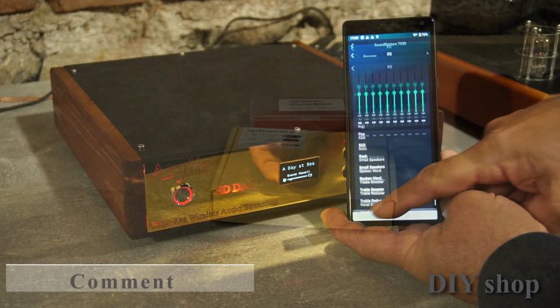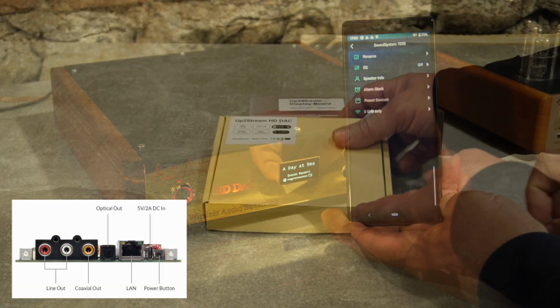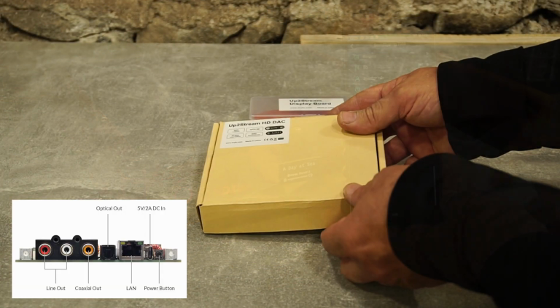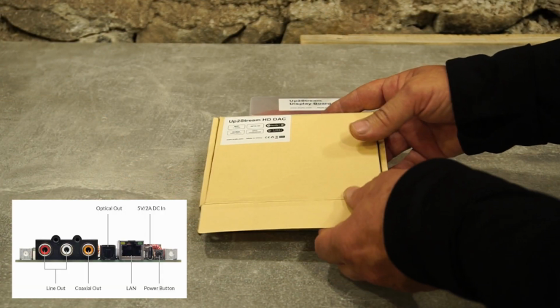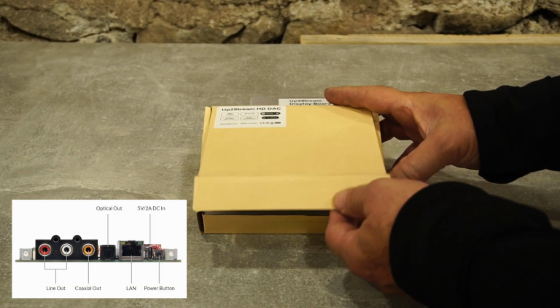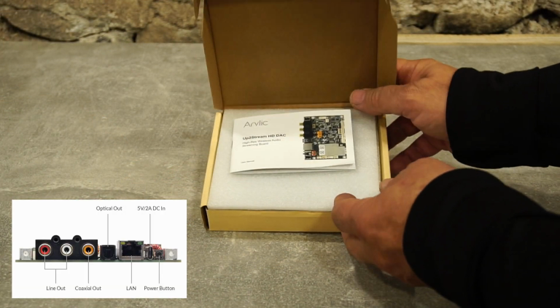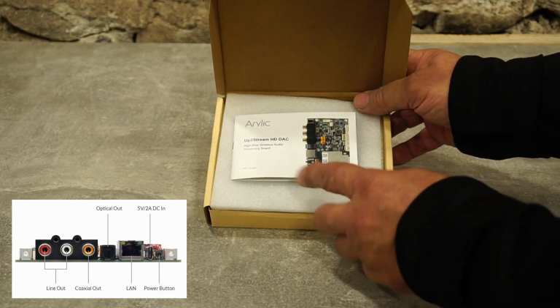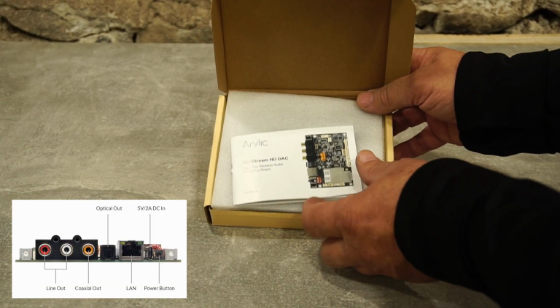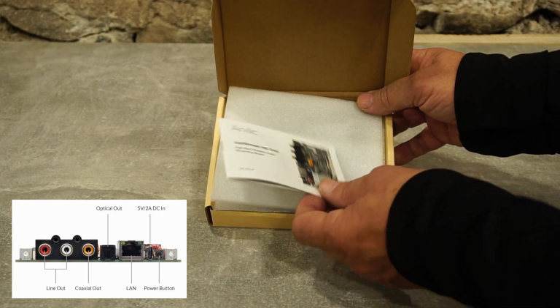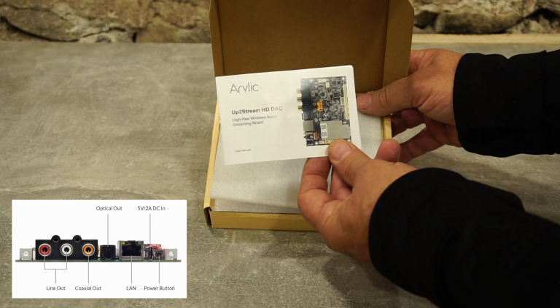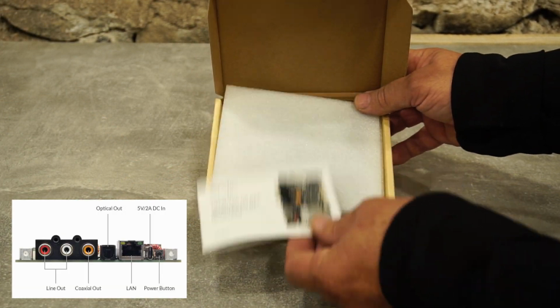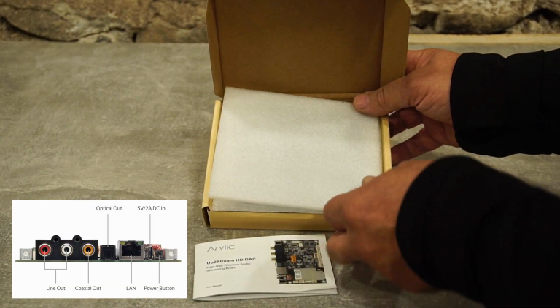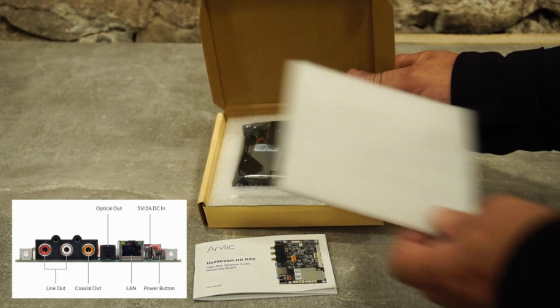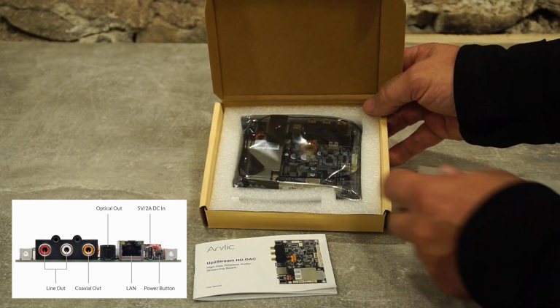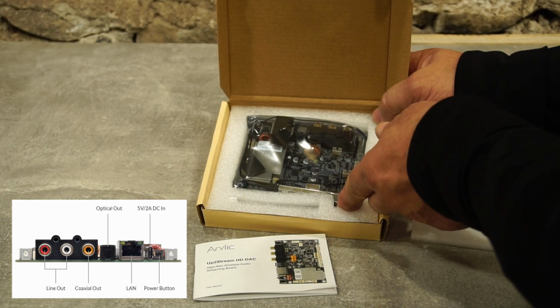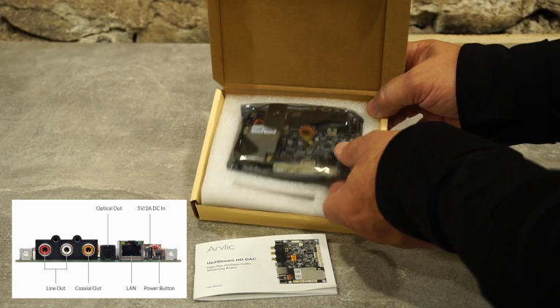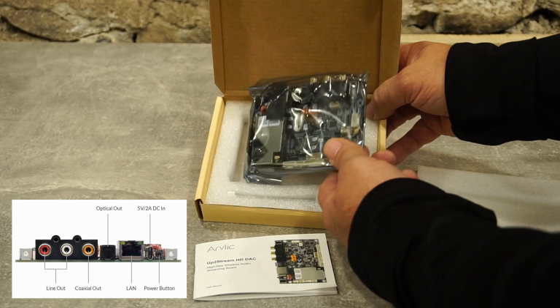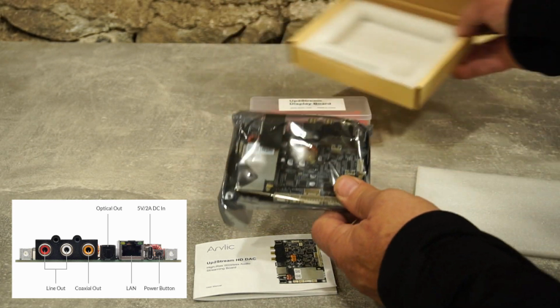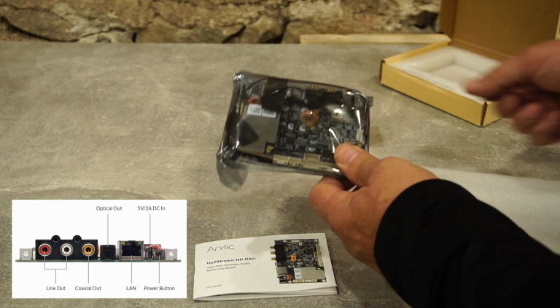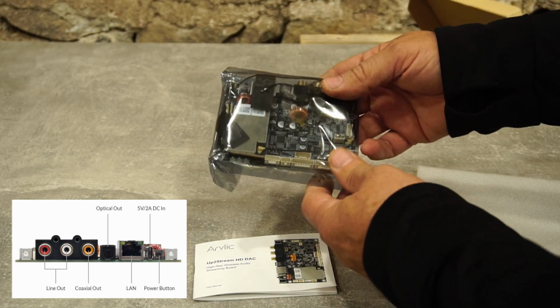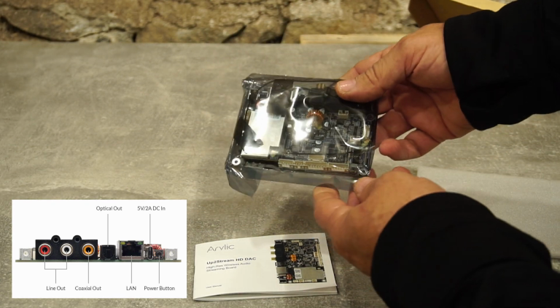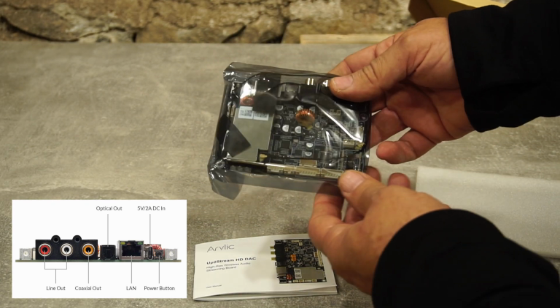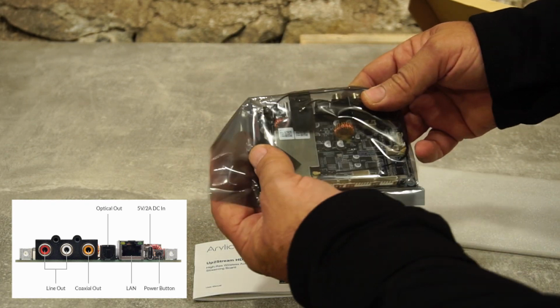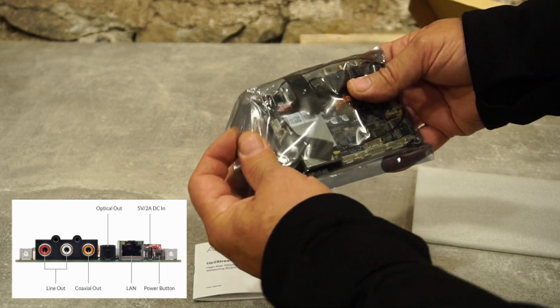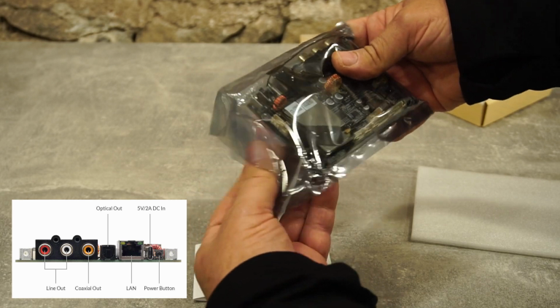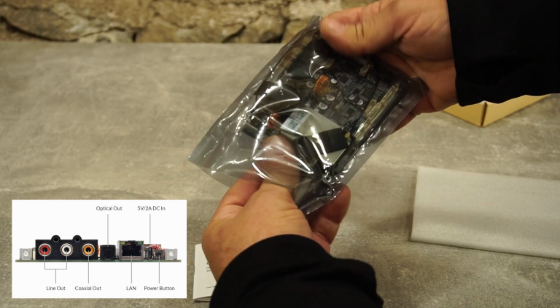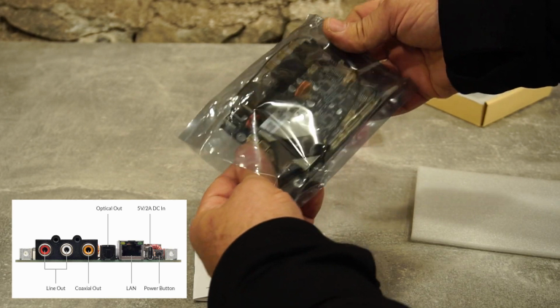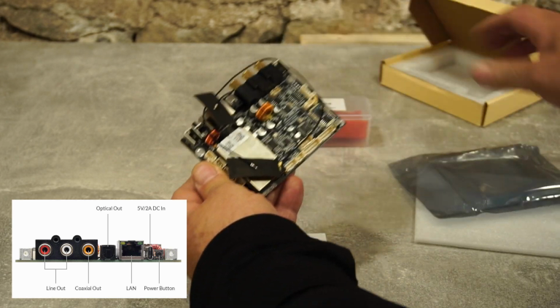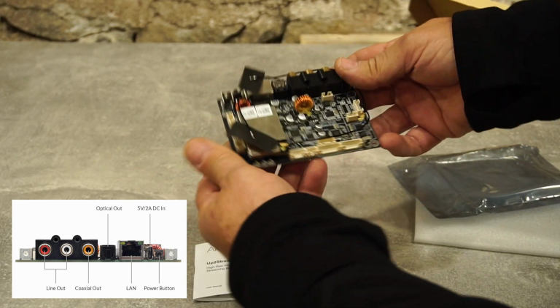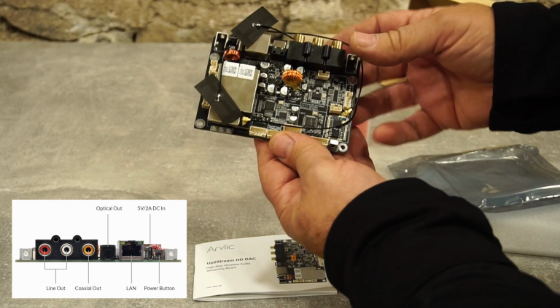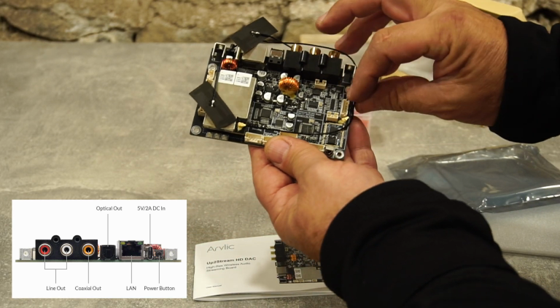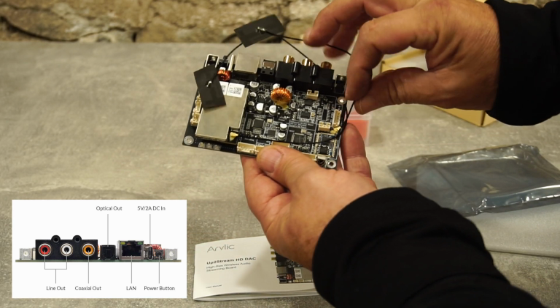Hello, in today's video I present to you the Aerolix Up2Stream HD DAC — an excellent and well-priced DAC. It is an AirPlay 2 Hi-Res Wireless APTX HD Audio Streaming Board.